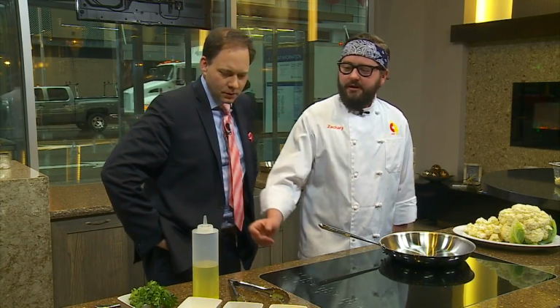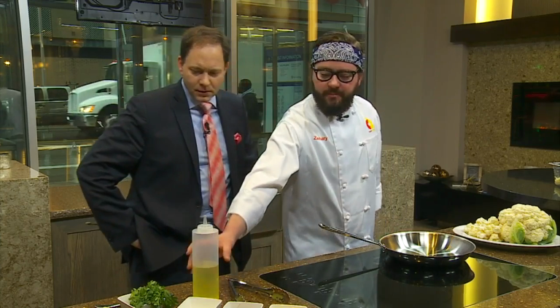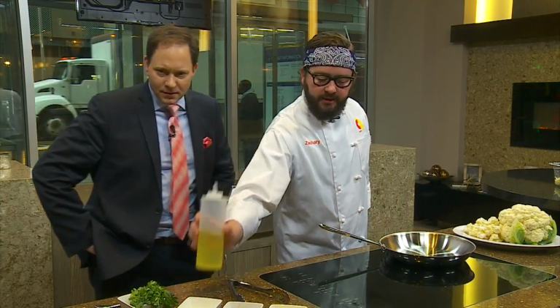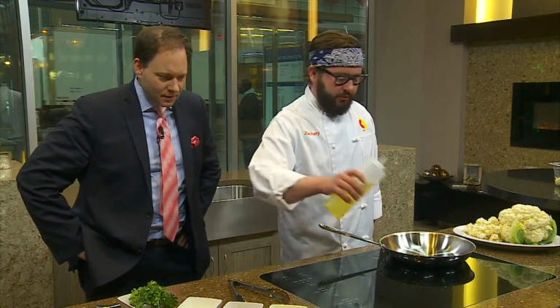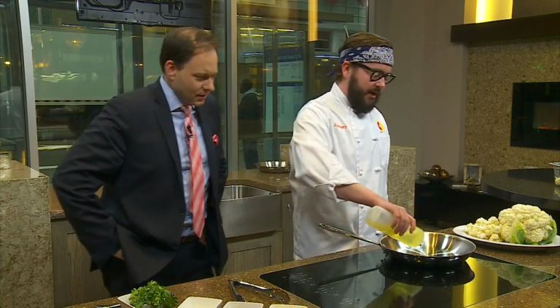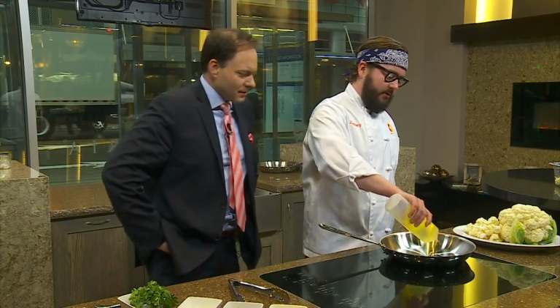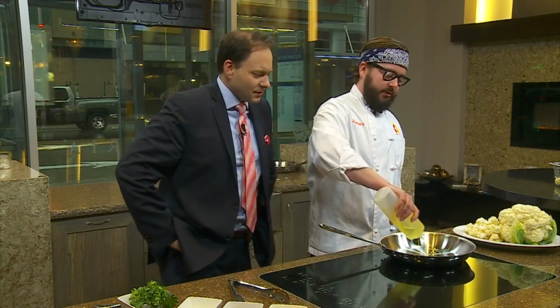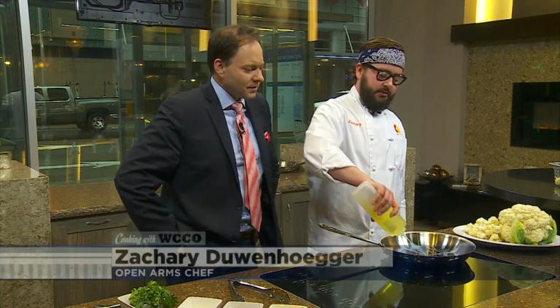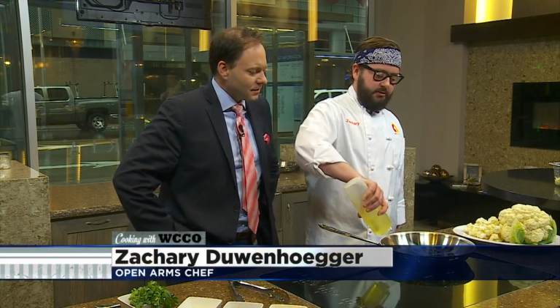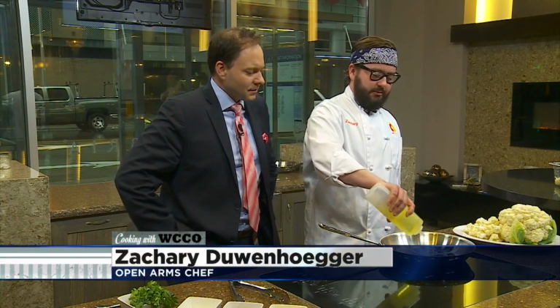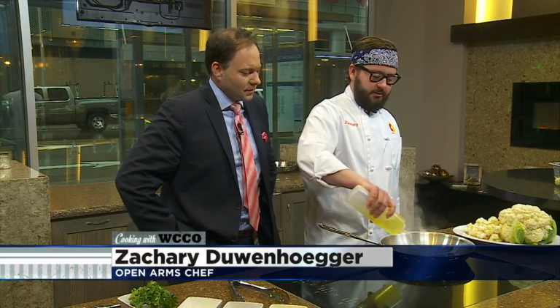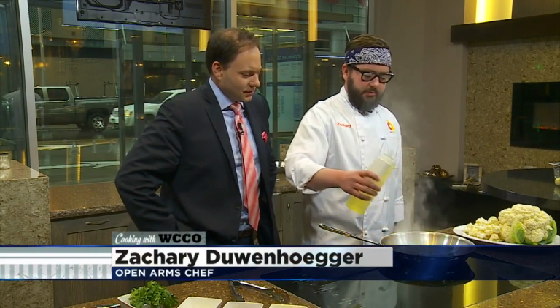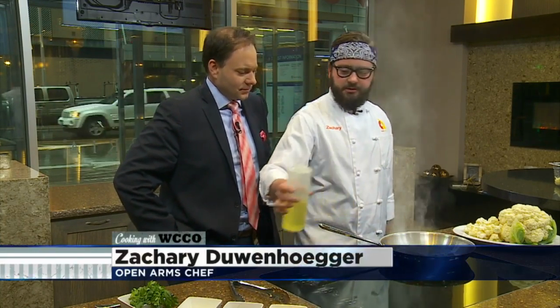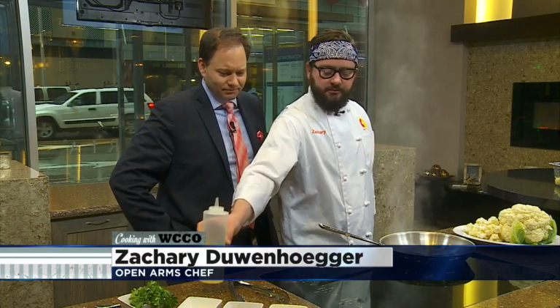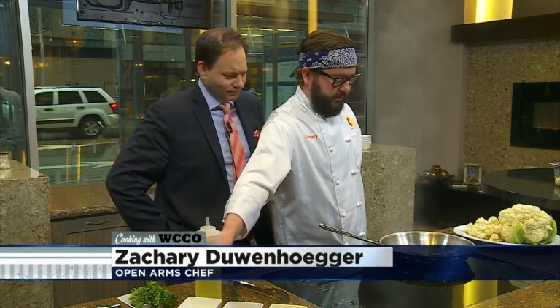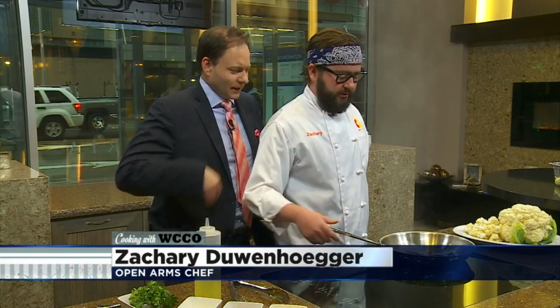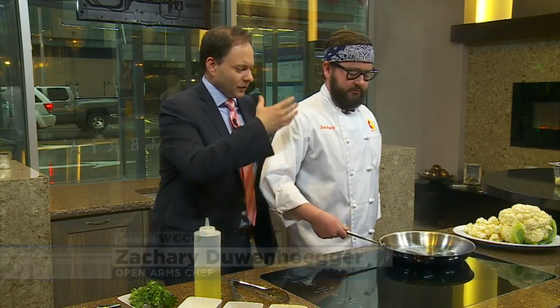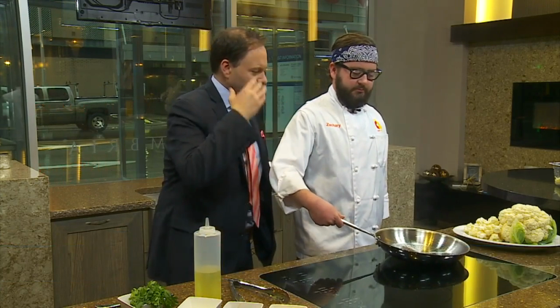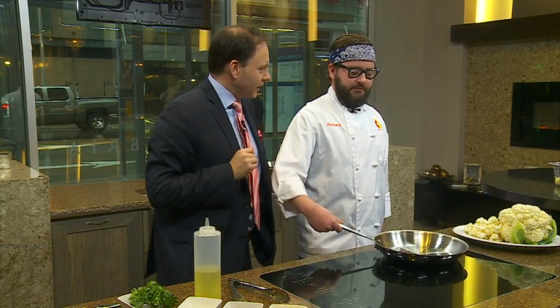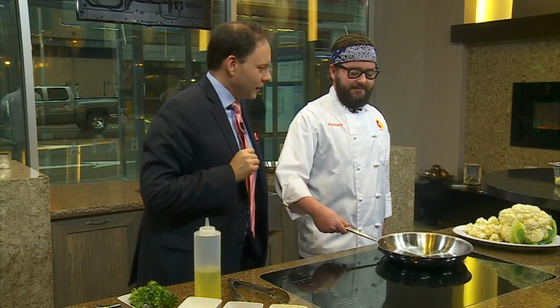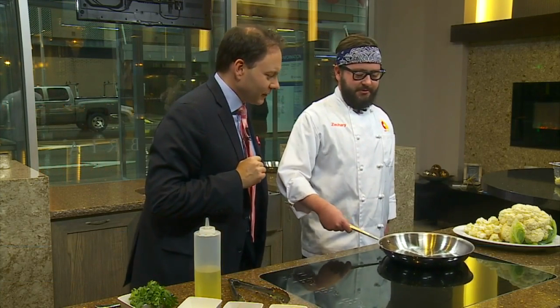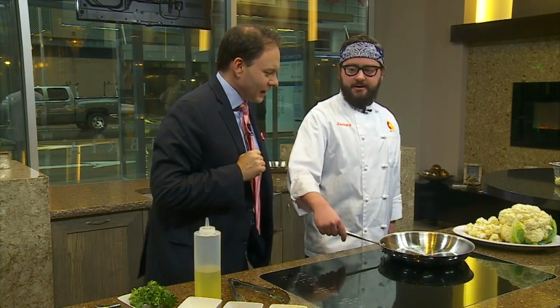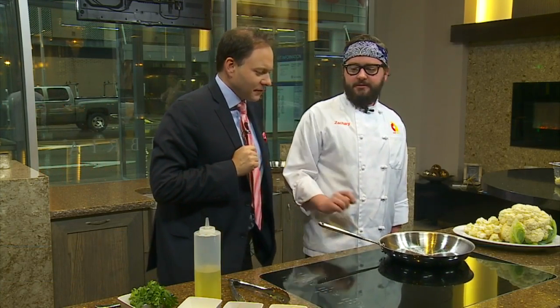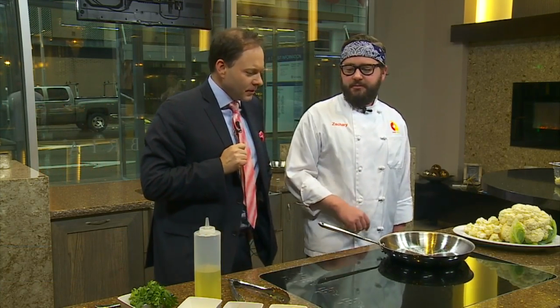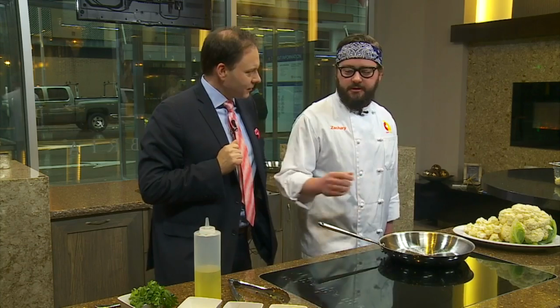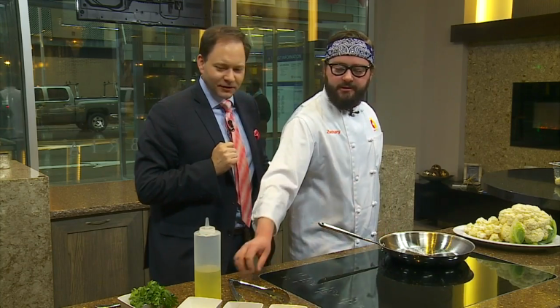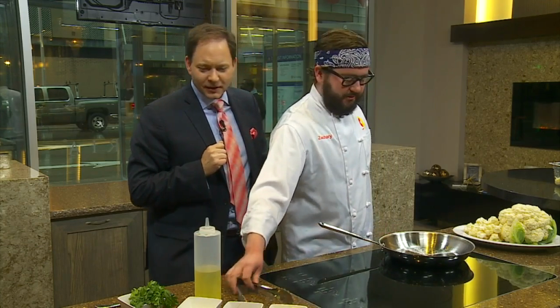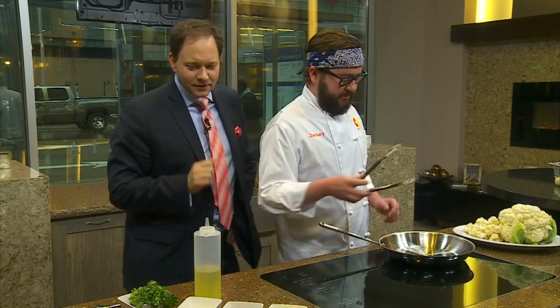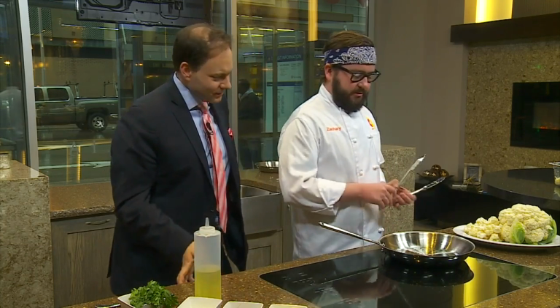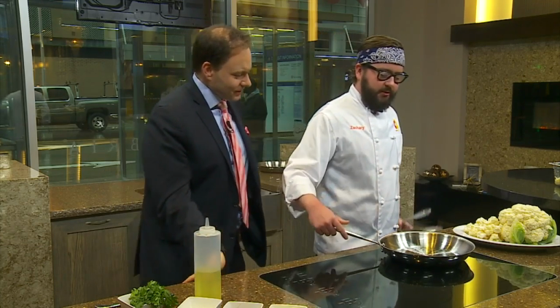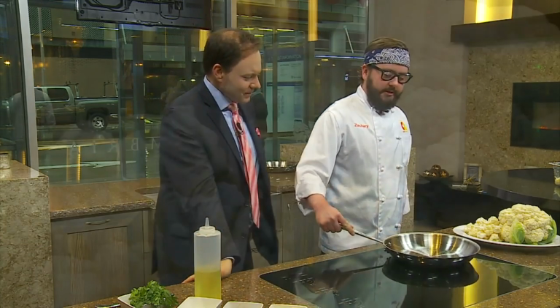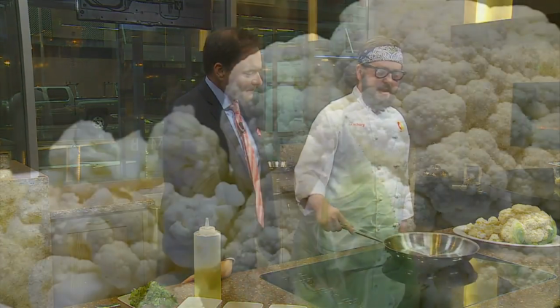All right. I have my pan pretty hot now. I'm going to put a couple tablespoons of oil in there — singe off the edge. Now you're having fun! Exactly. Let that oil get a little hot.